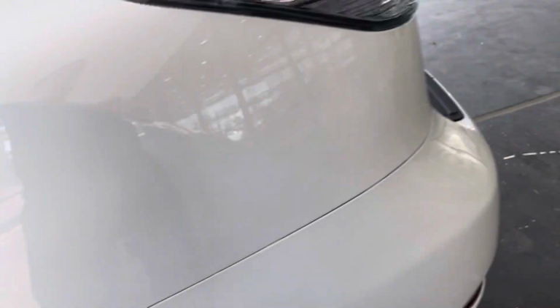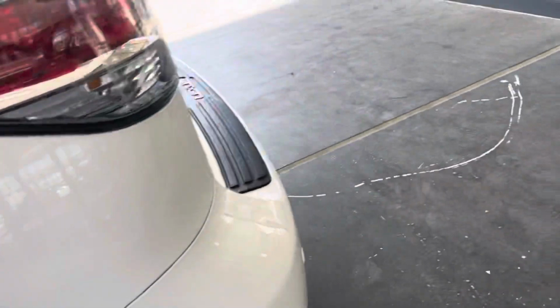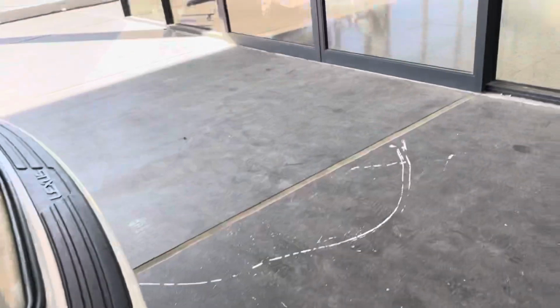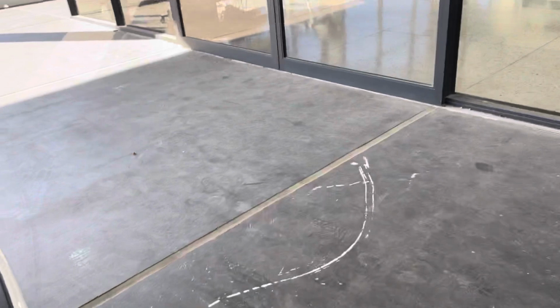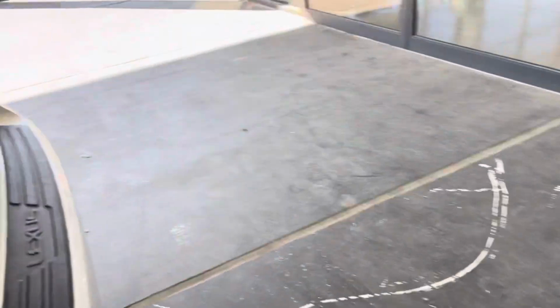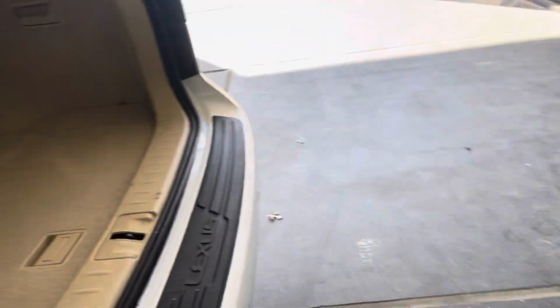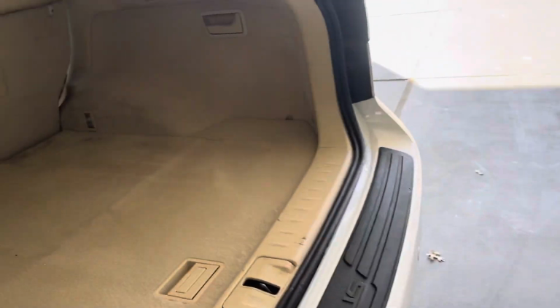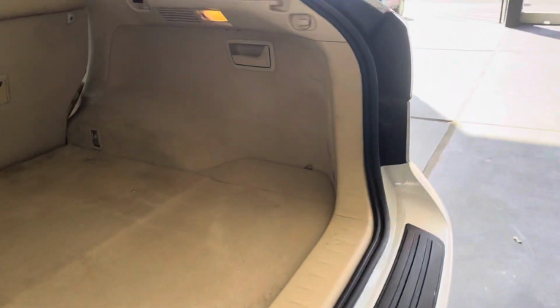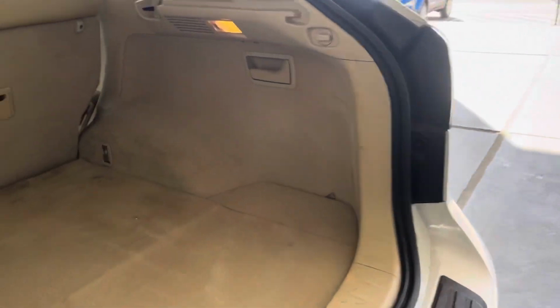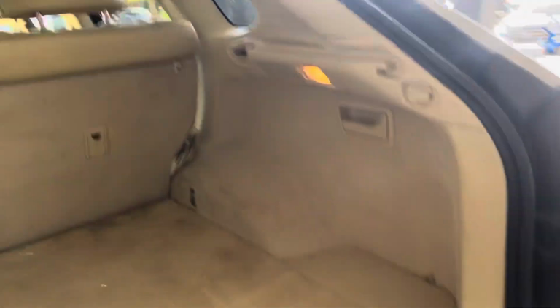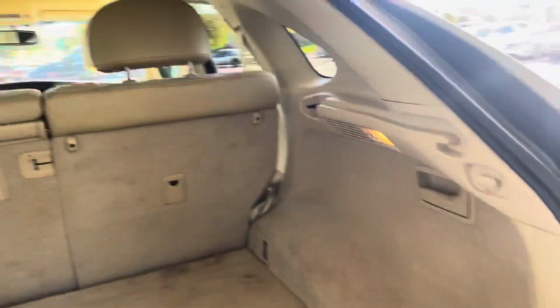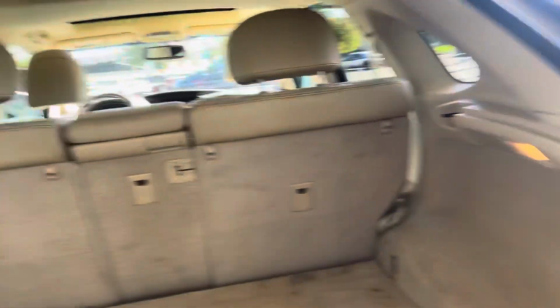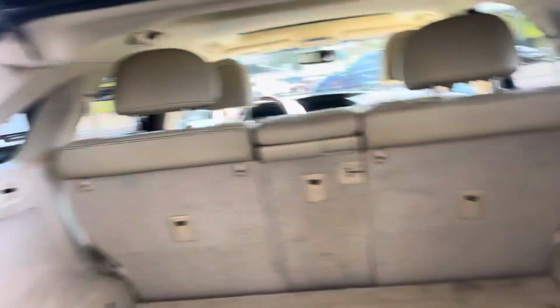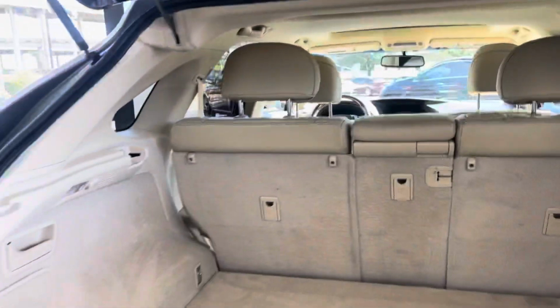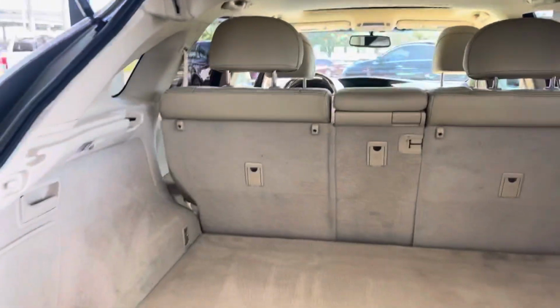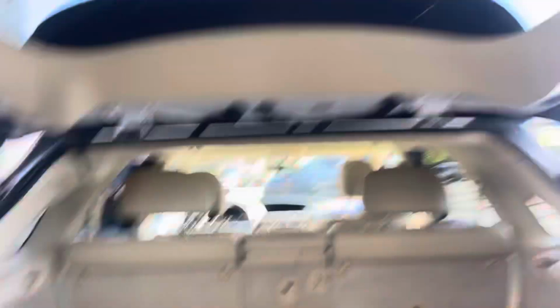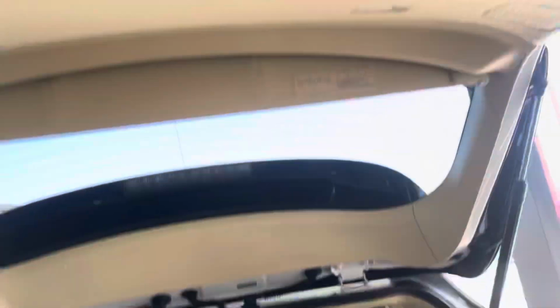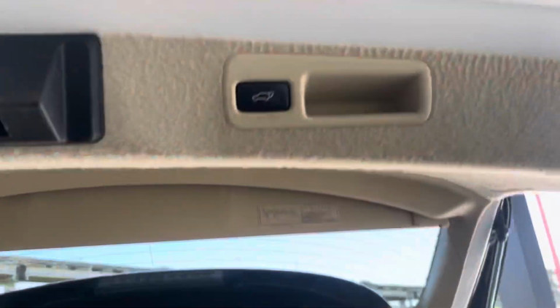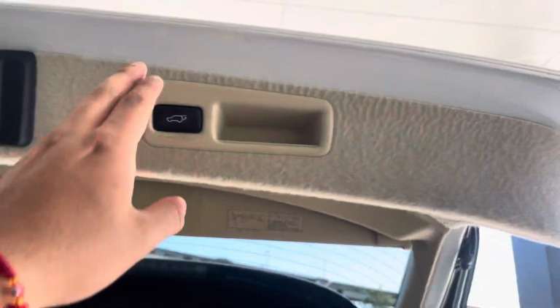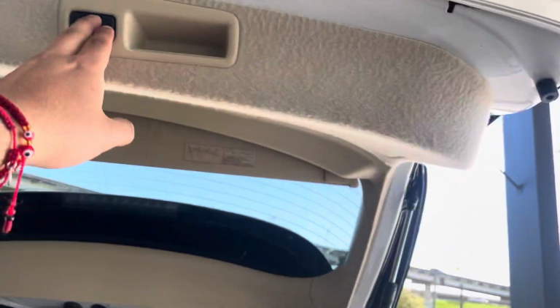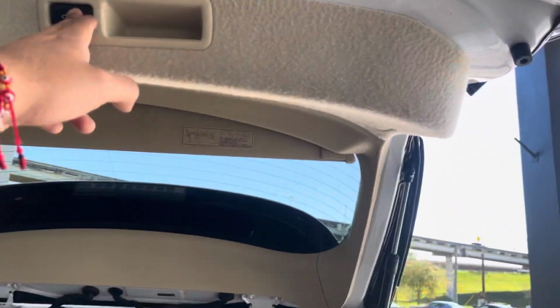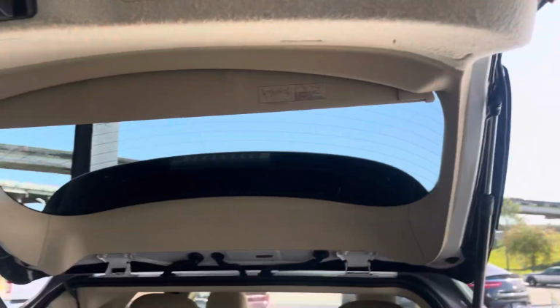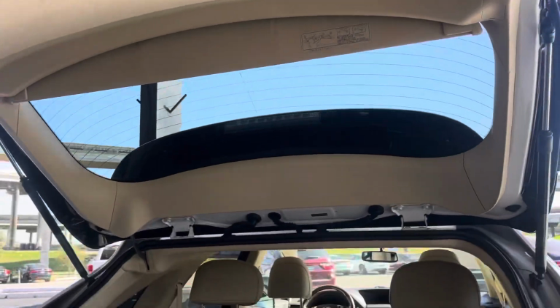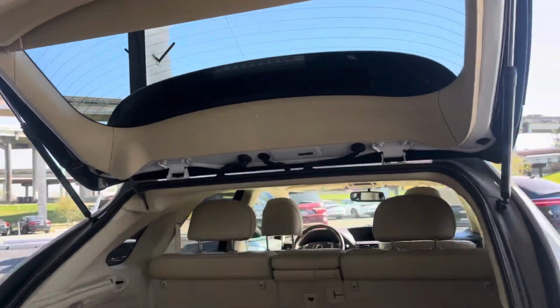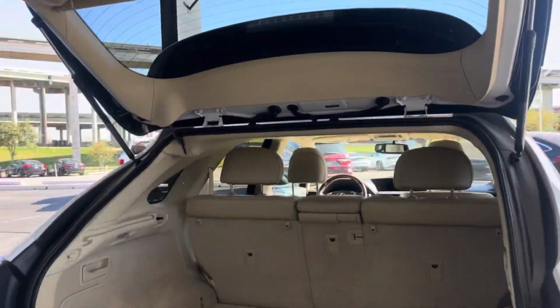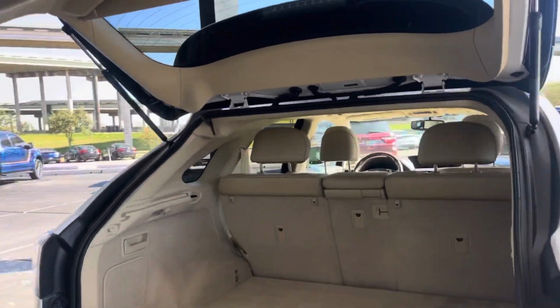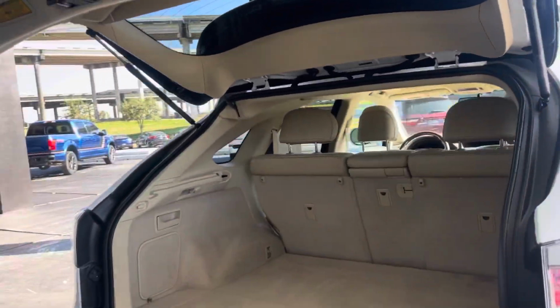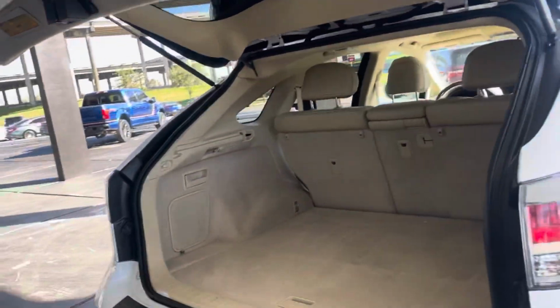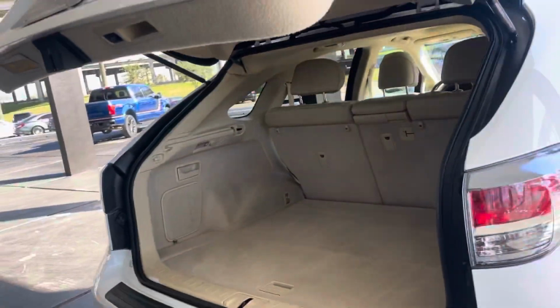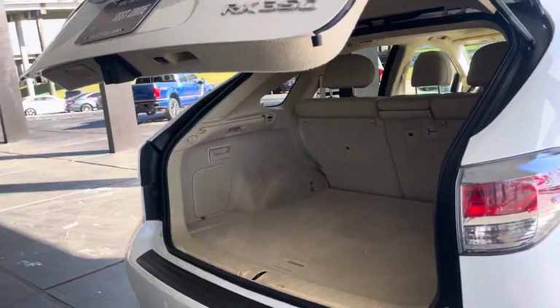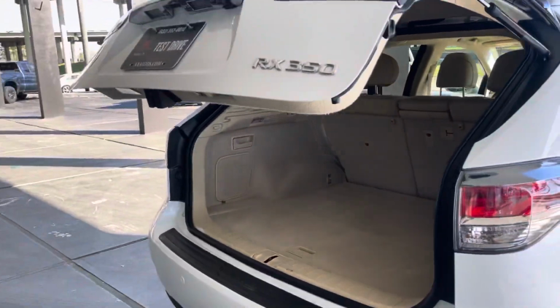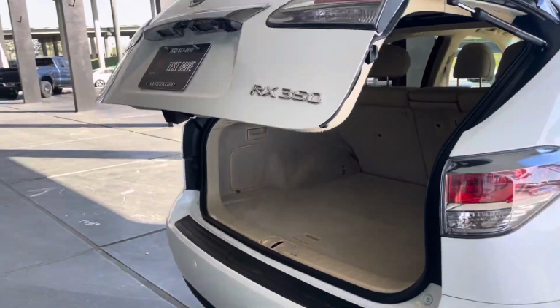We have our seats and our trunk with plenty of space as well. And it closes automatically by itself — no need to push it. It locks all the way.